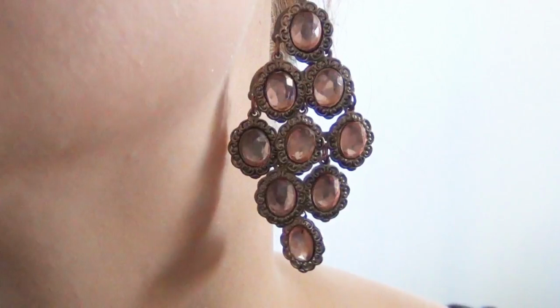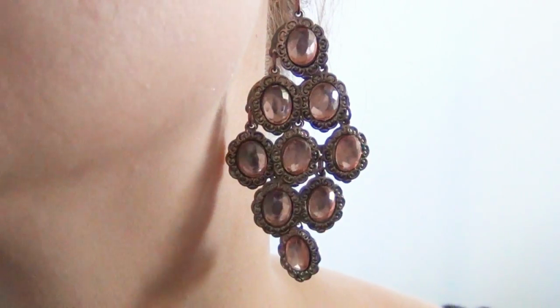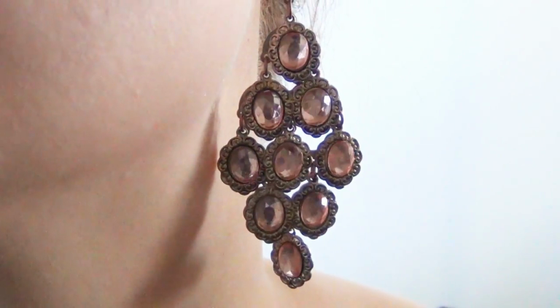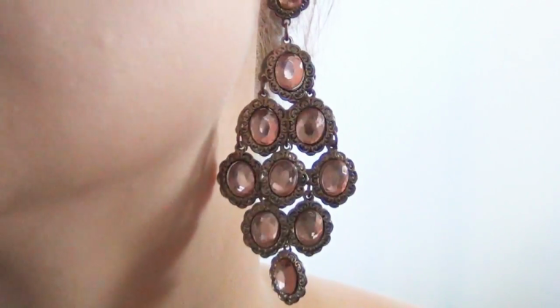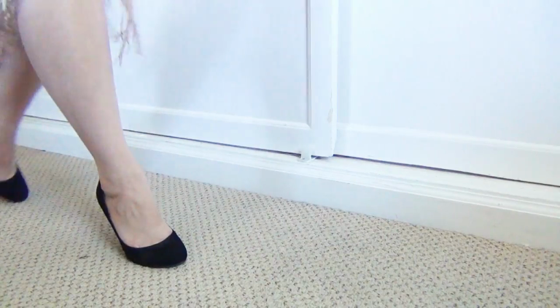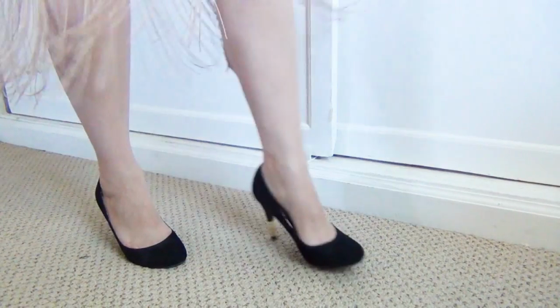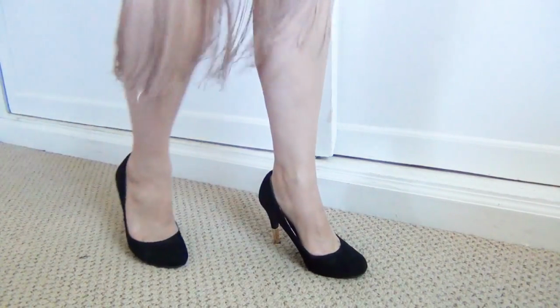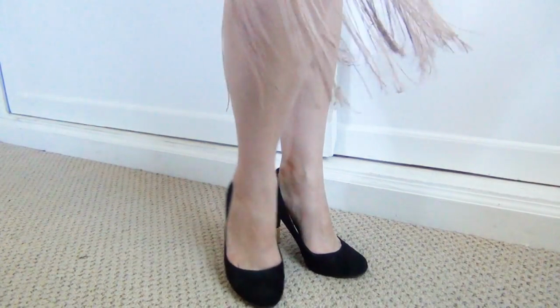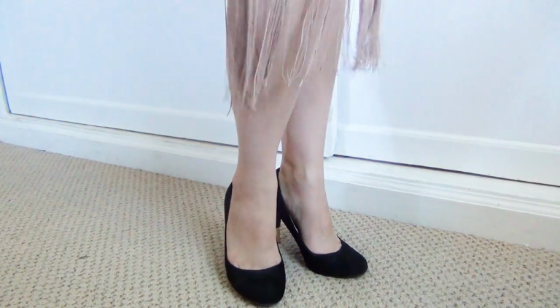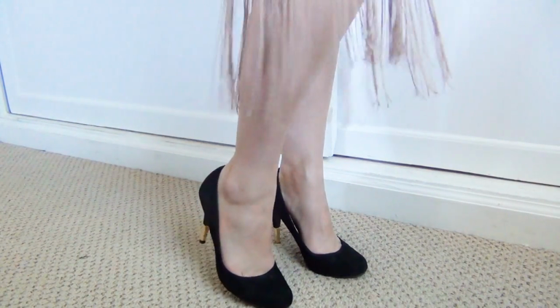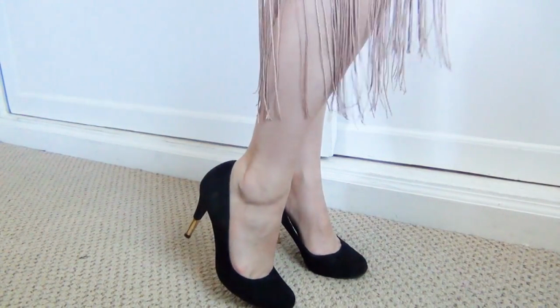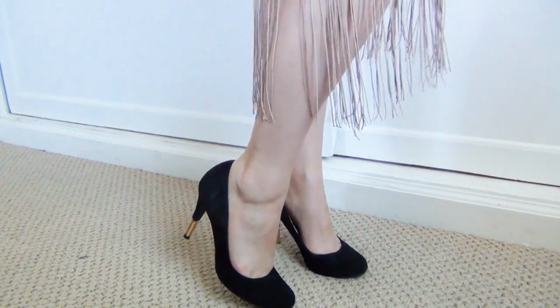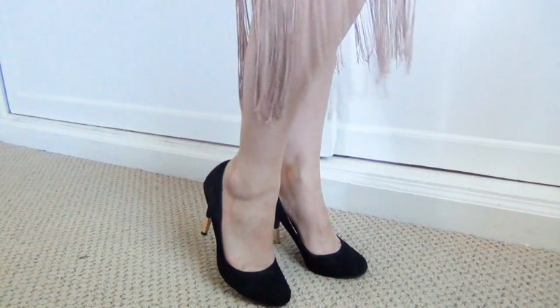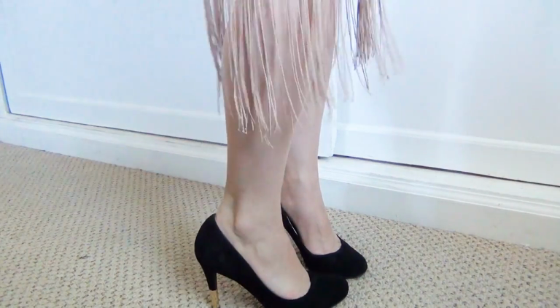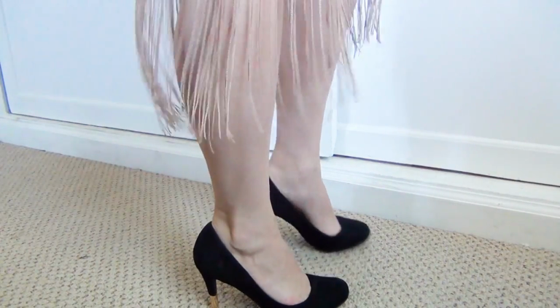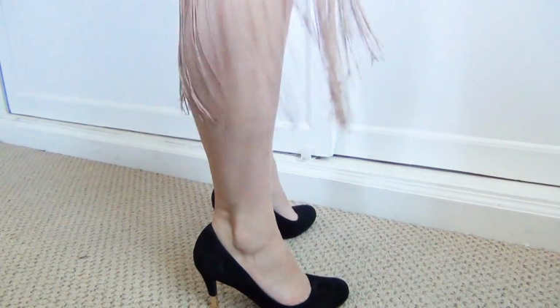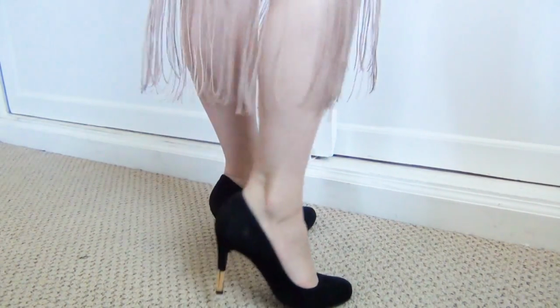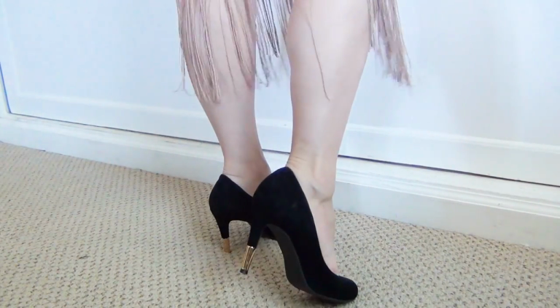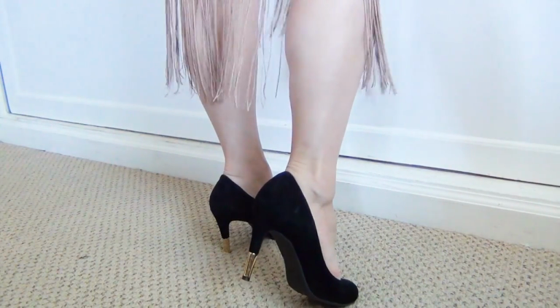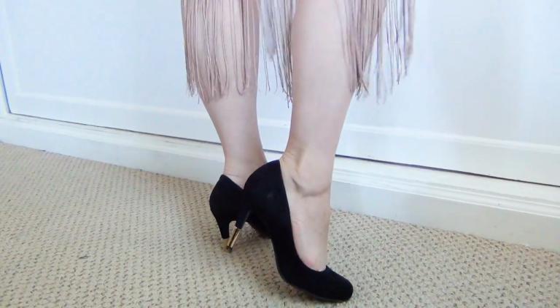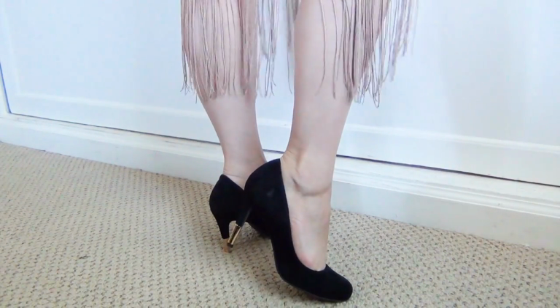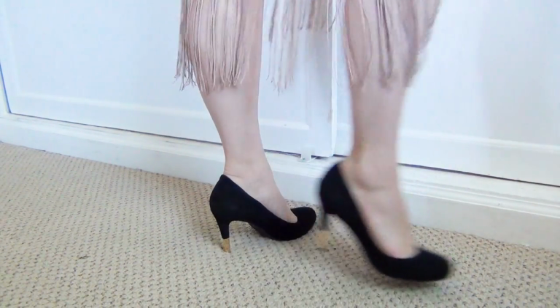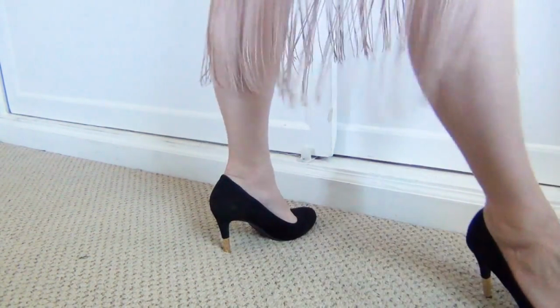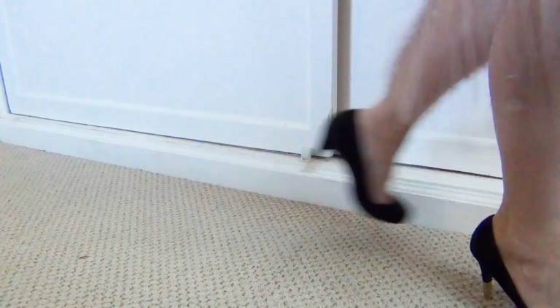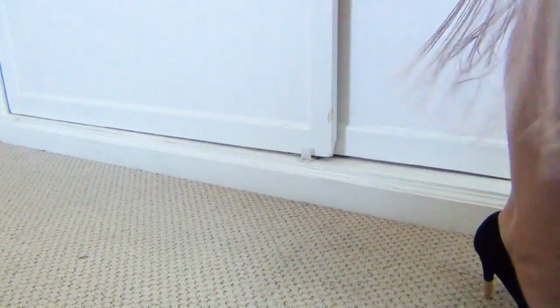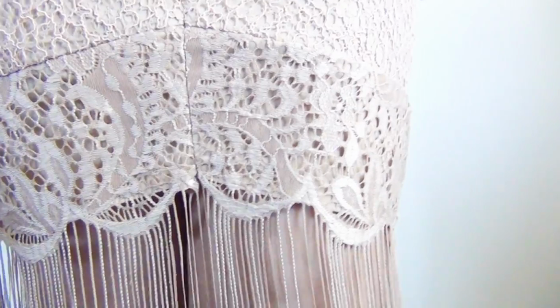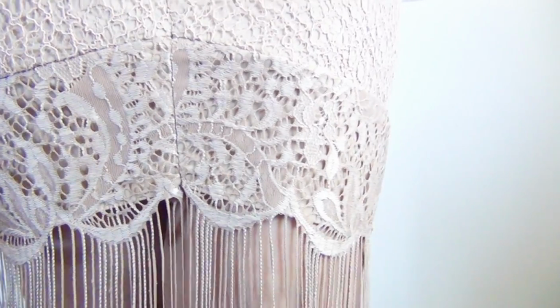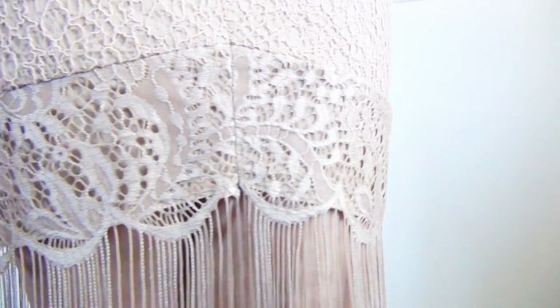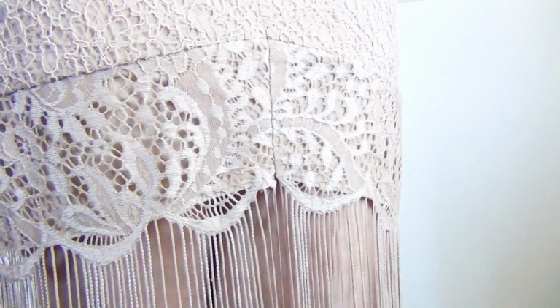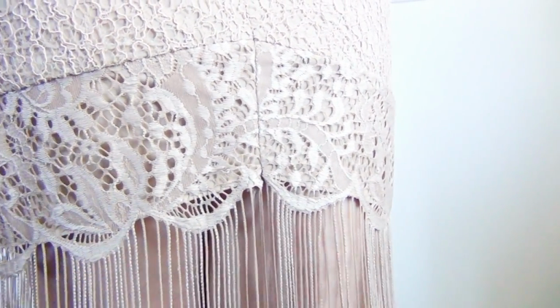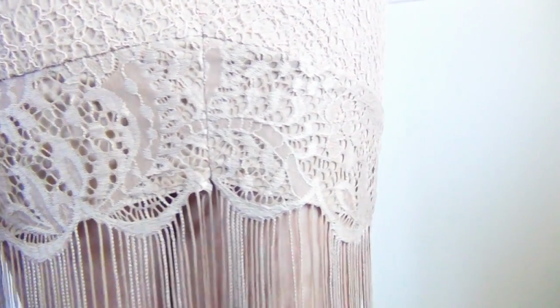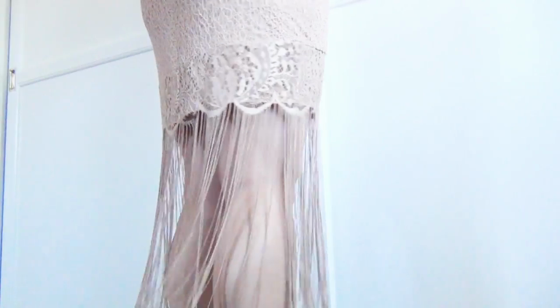I wore some chandelier earrings and some nice black suede pumps that have a little gold heel on them, just to keep it really simple. I love all of the detailing on this skirt — the lace is gorgeous and that long fringe is absolutely perfect.